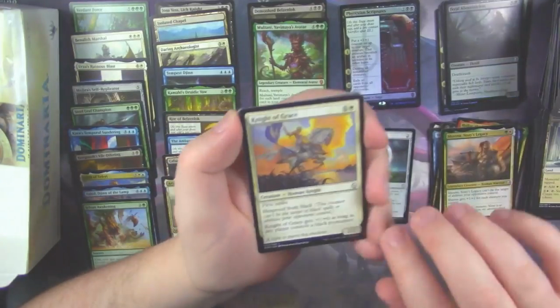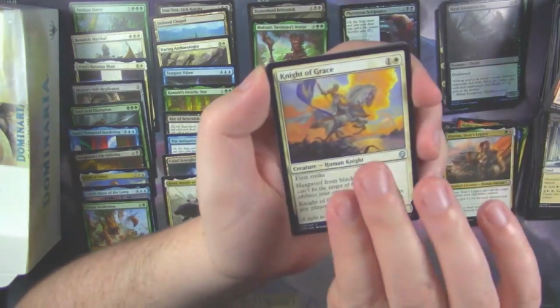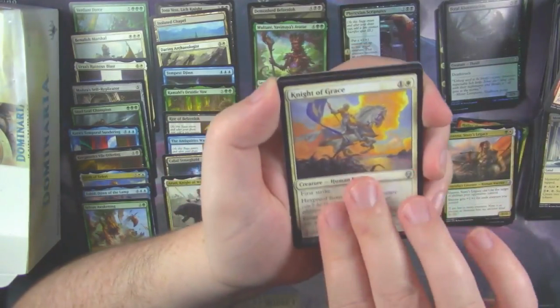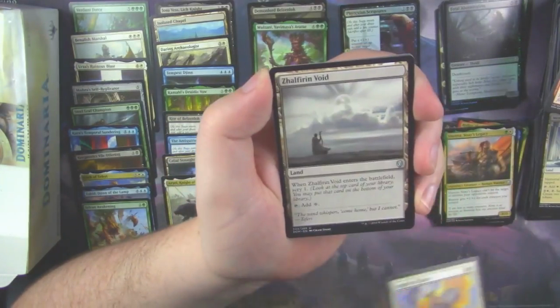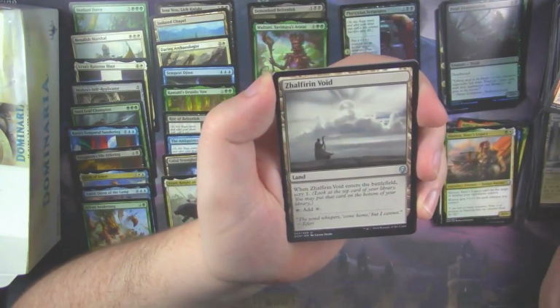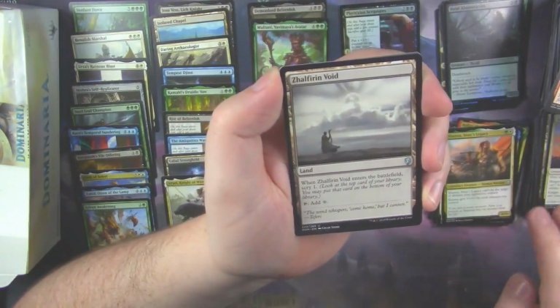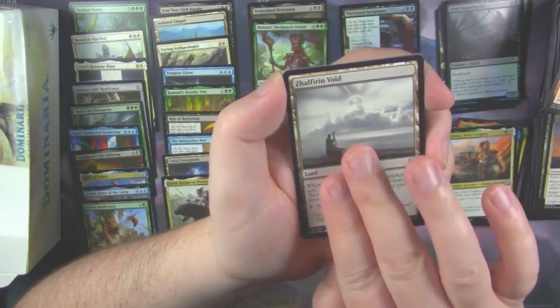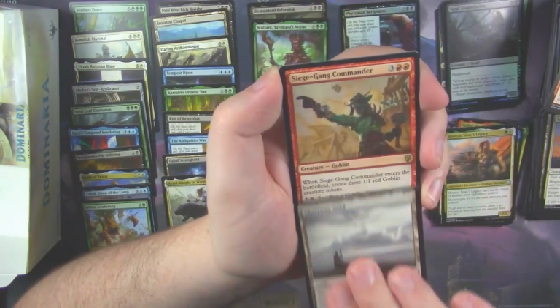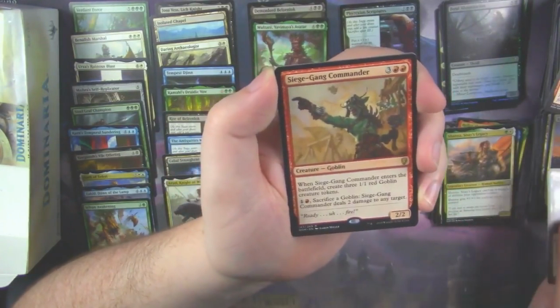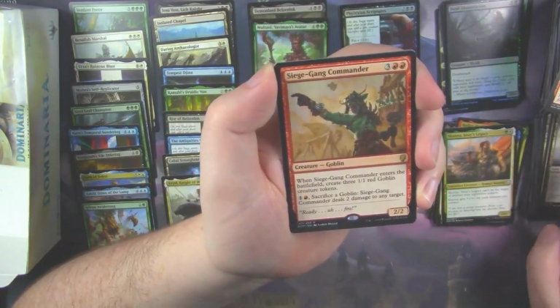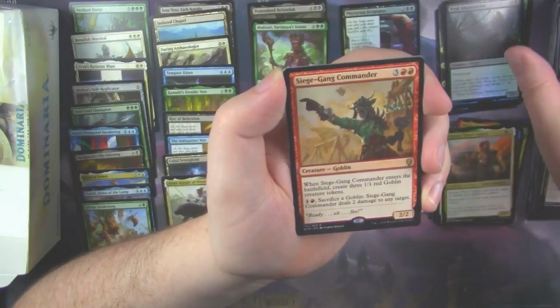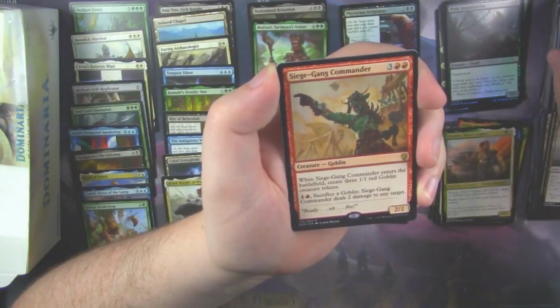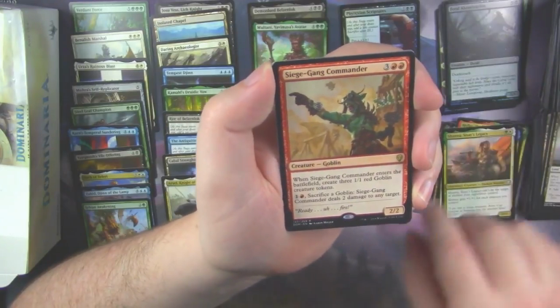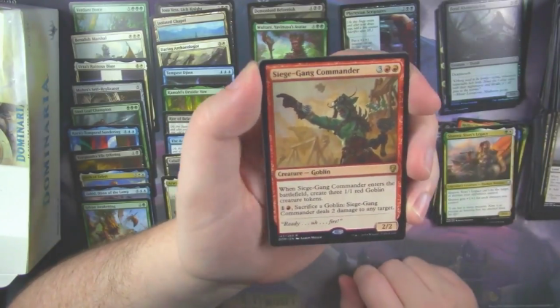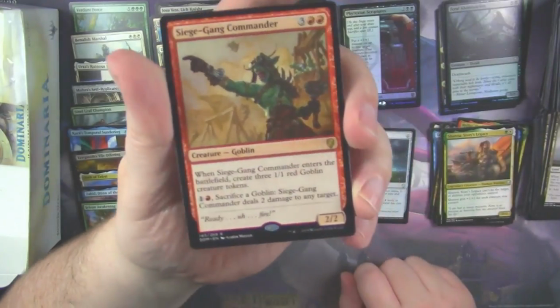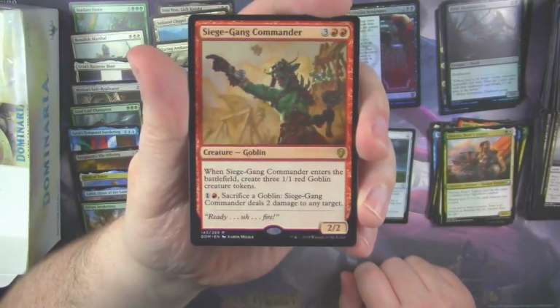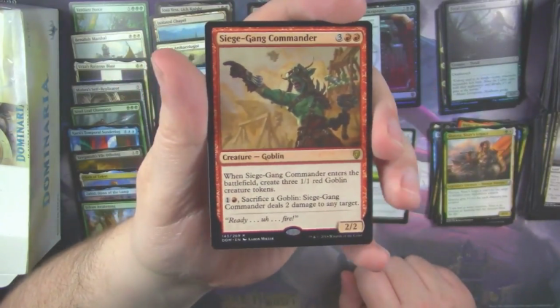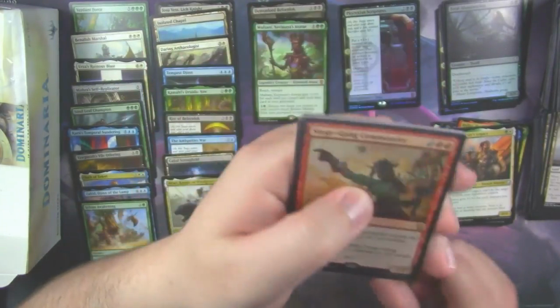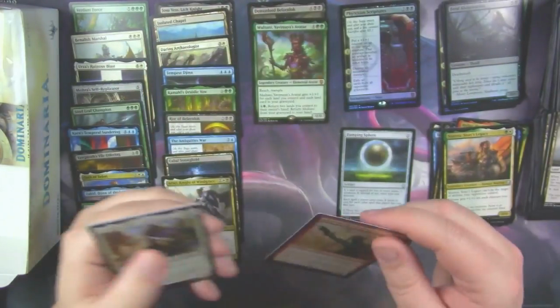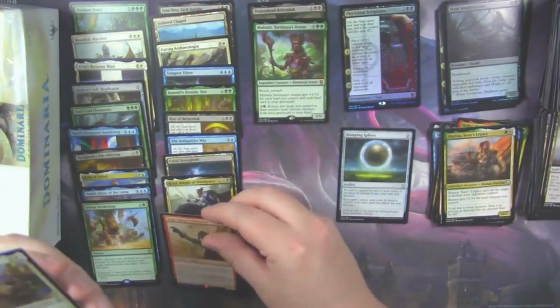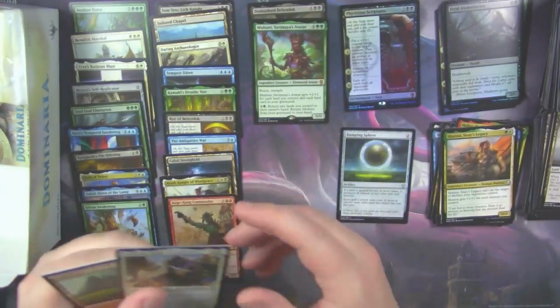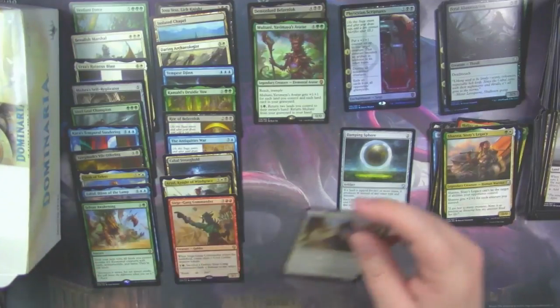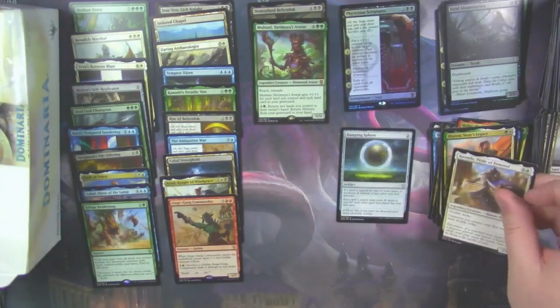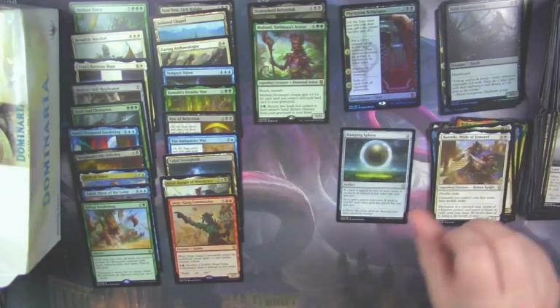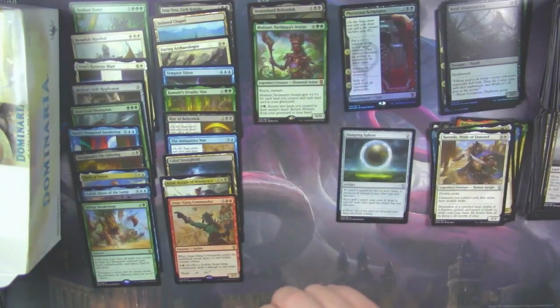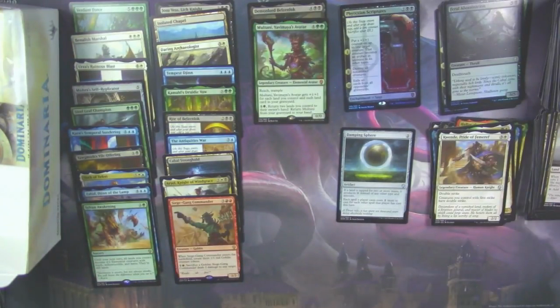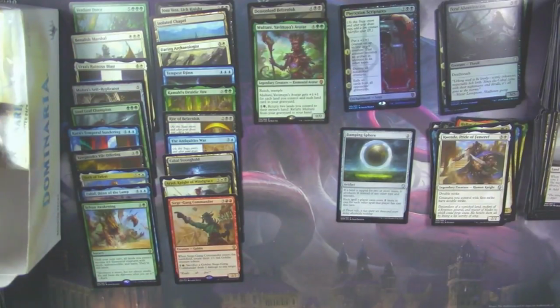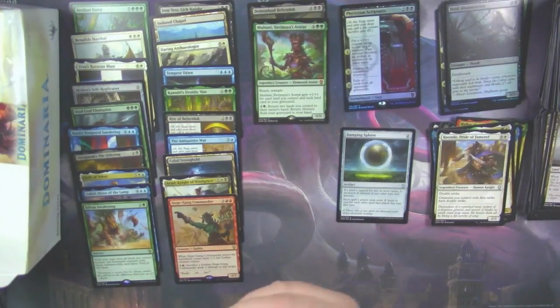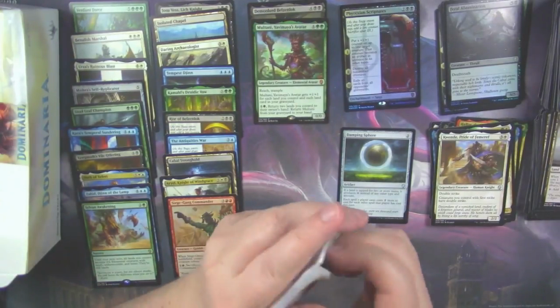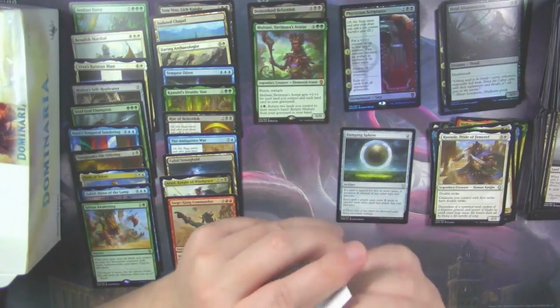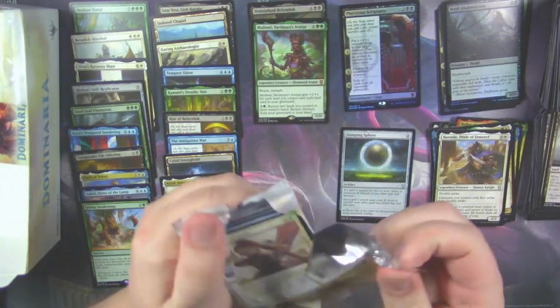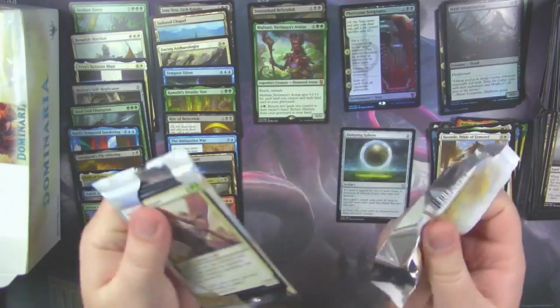Knight of Grace. Zhalfirin Void. And a Siege Gang Commander — this card is very good in Limited, you can pitch things. And we got a Kwende as our Legendary Creature.